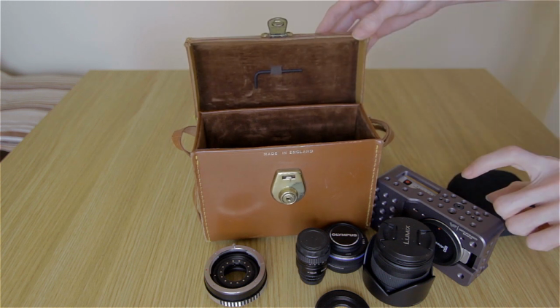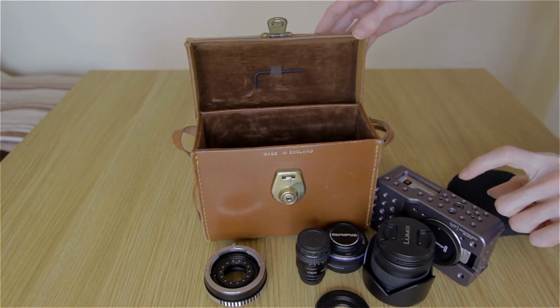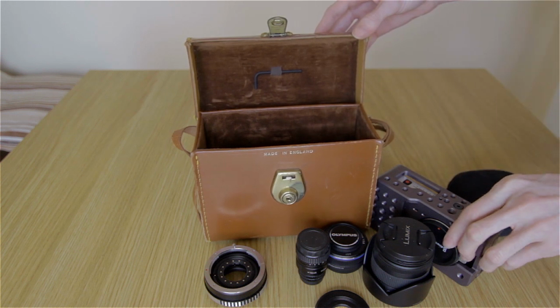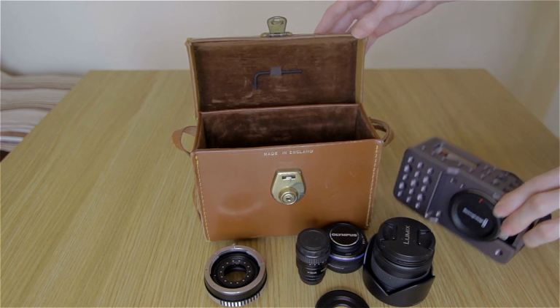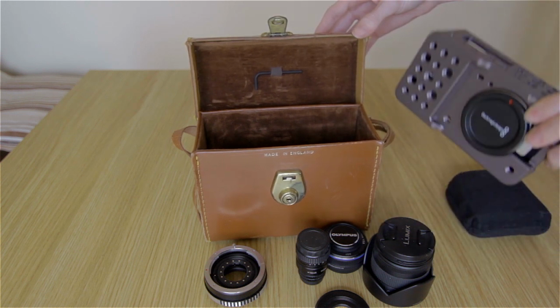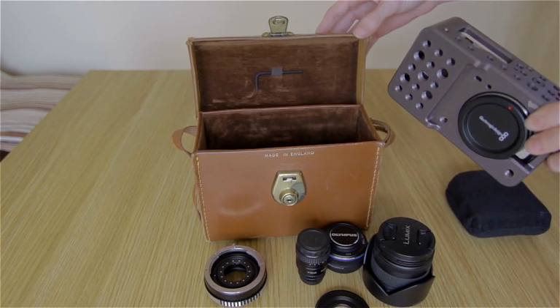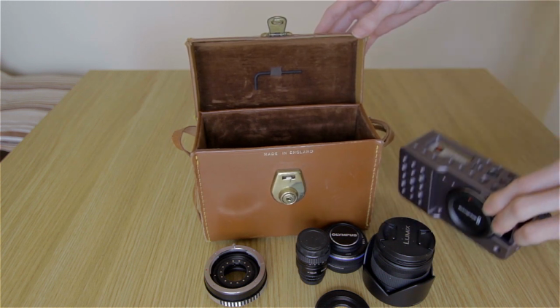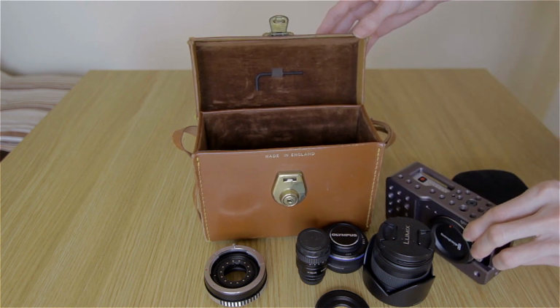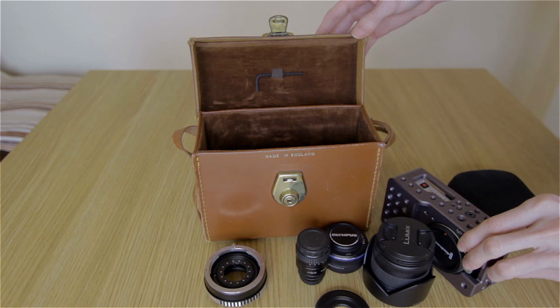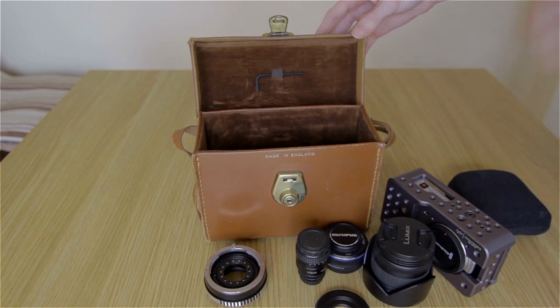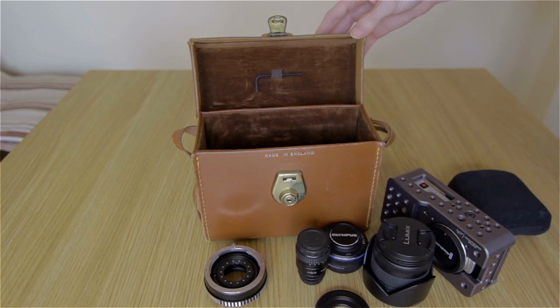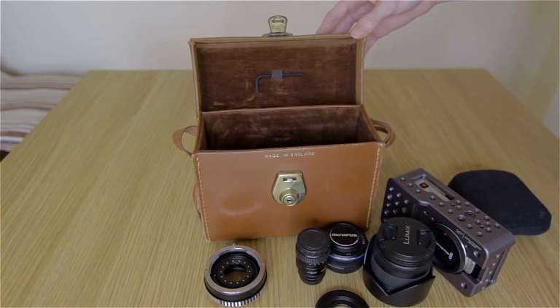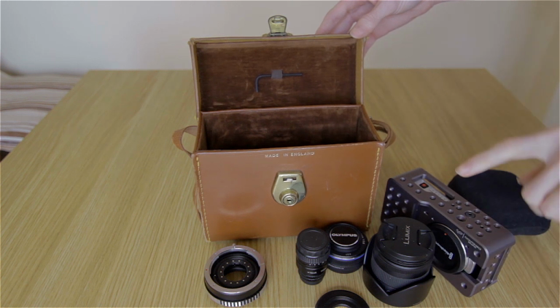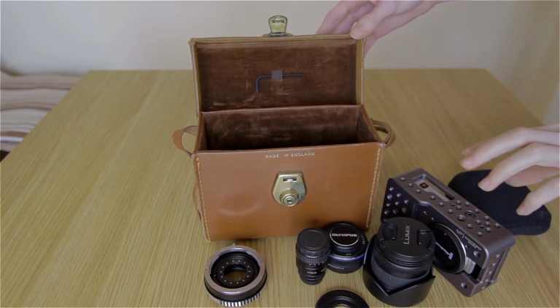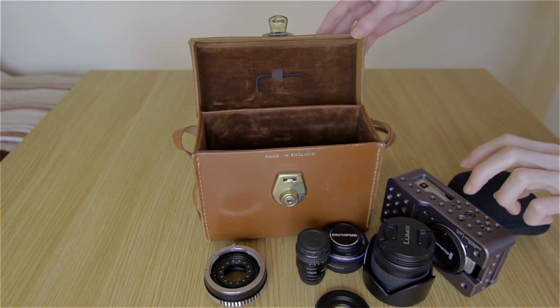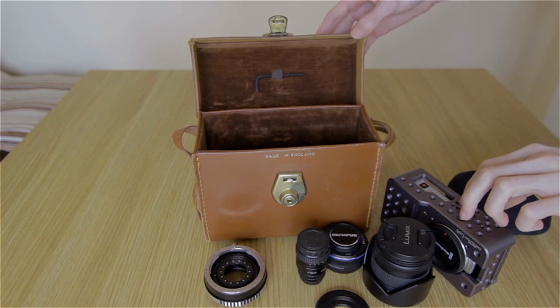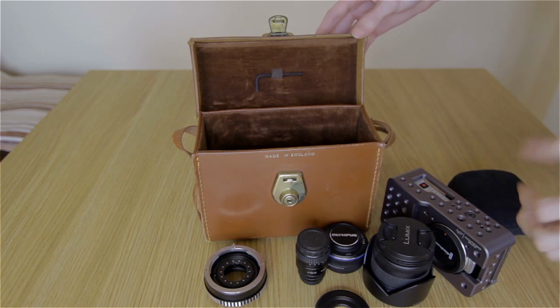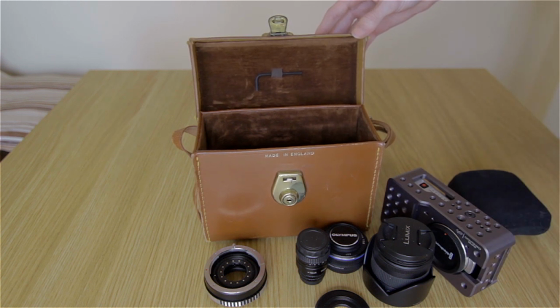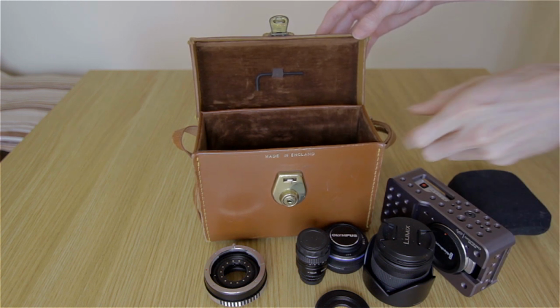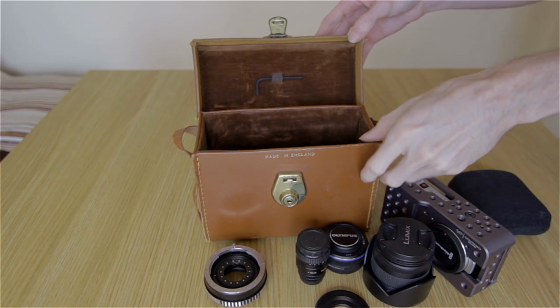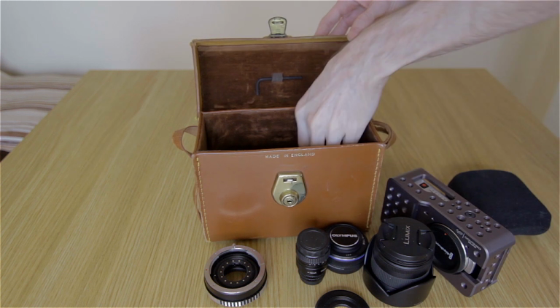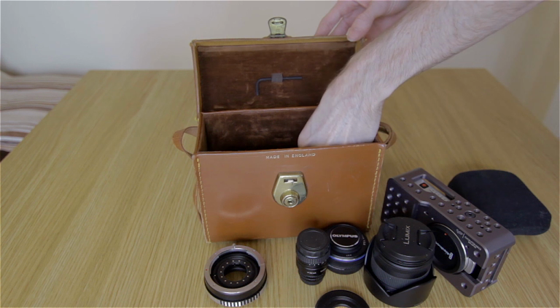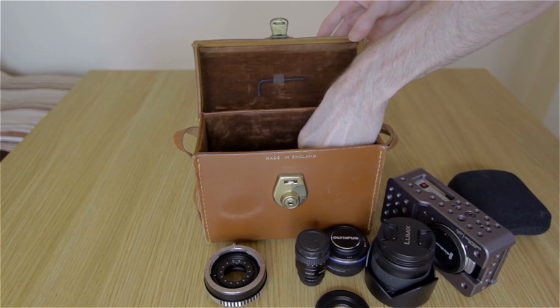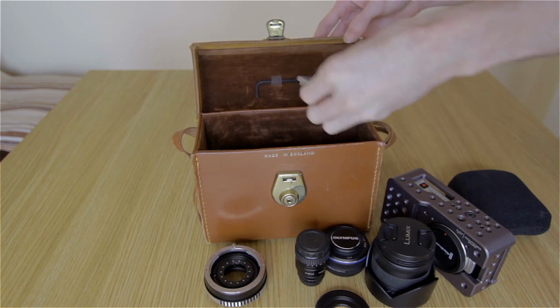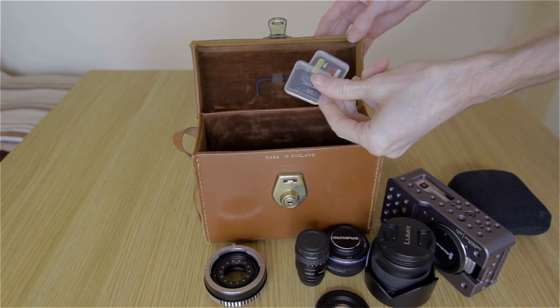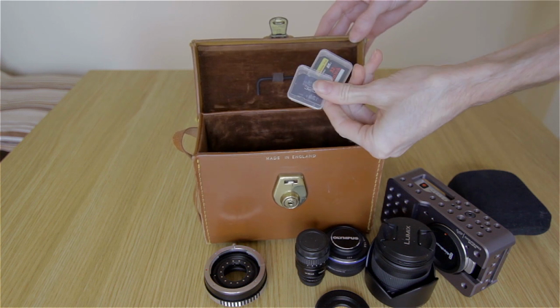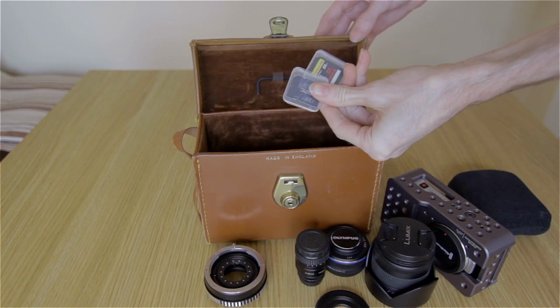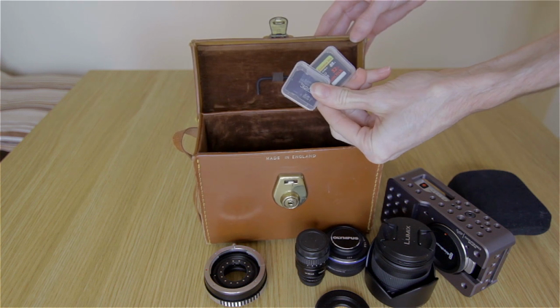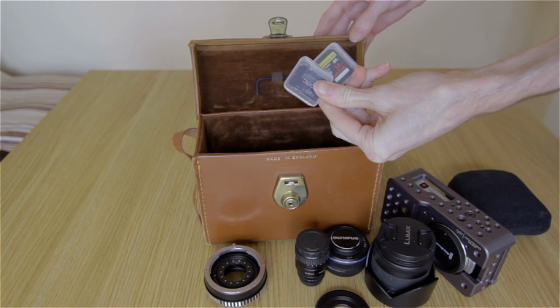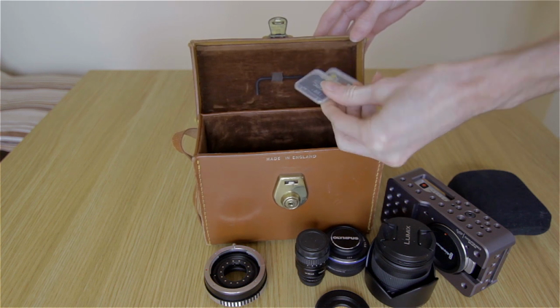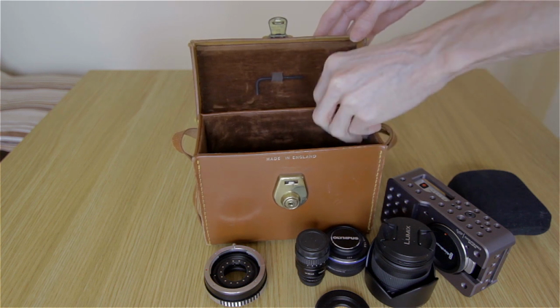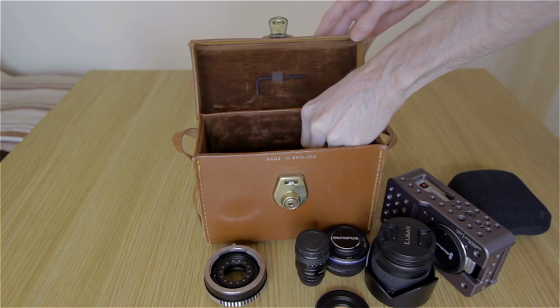Also in the top here I have an allen key, which I use to remove my Black Magic from its cage. When I'm going out and about I don't really like to take it in the cage — I like to keep it more compact. And I also have two SD cards in here as well.